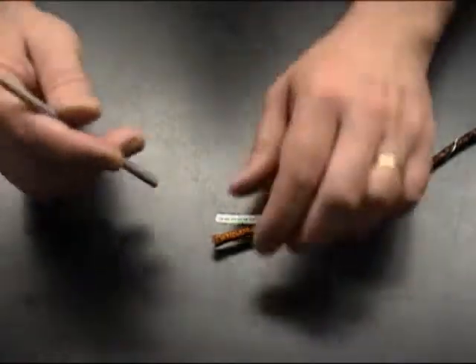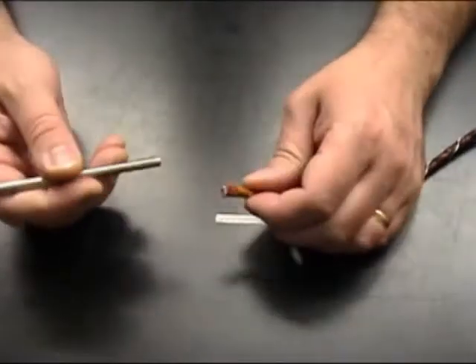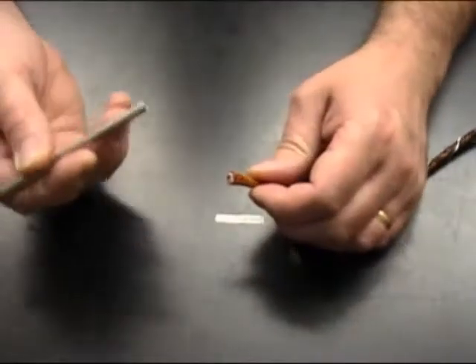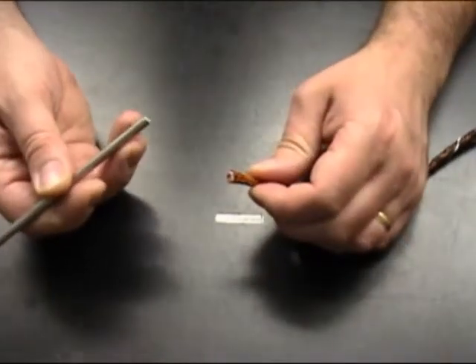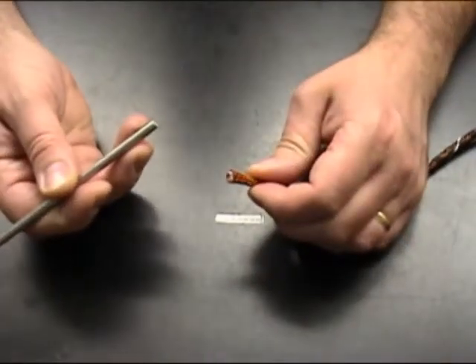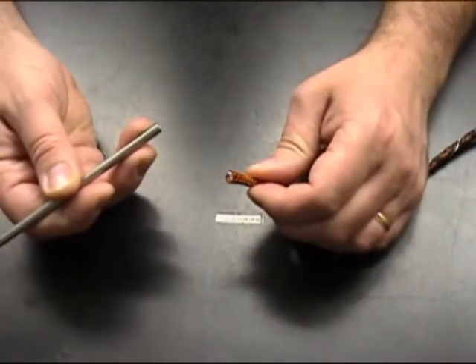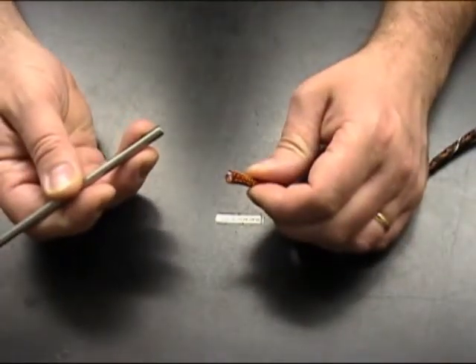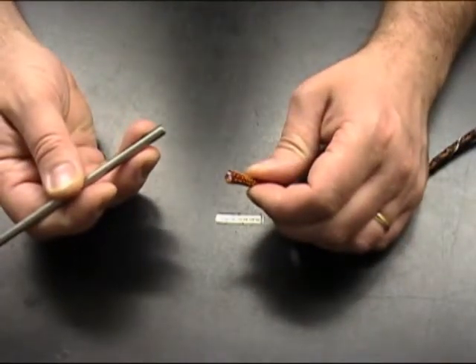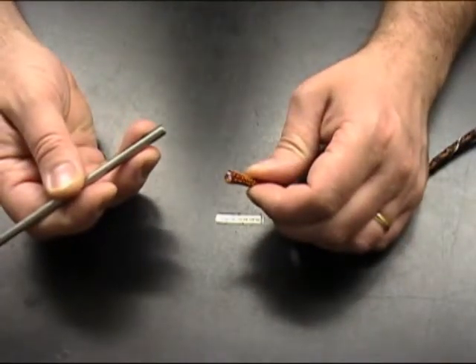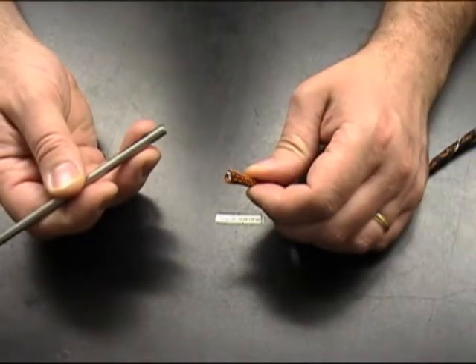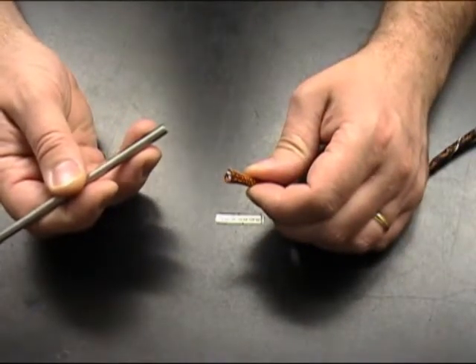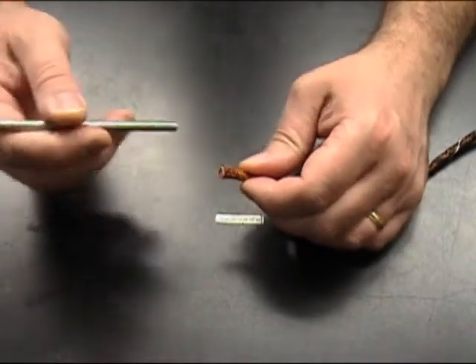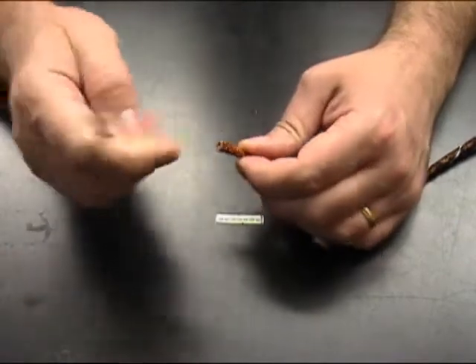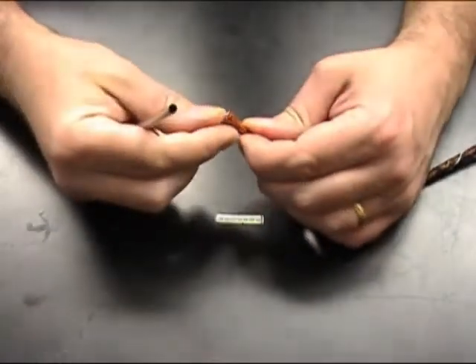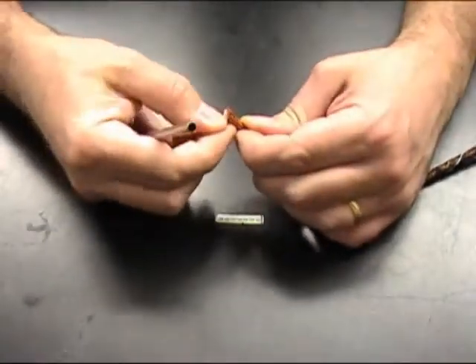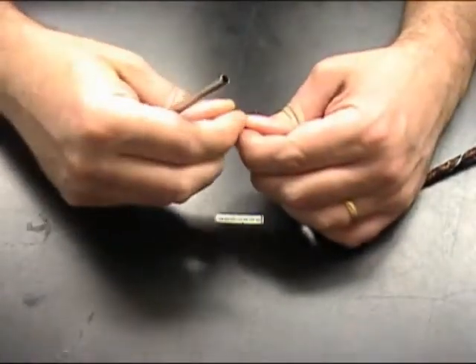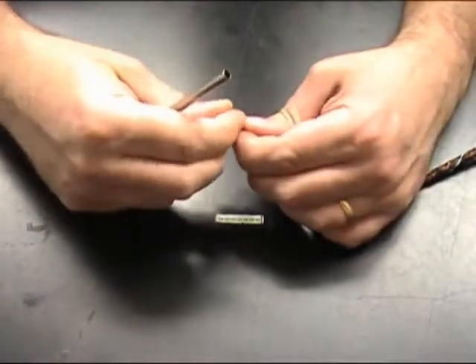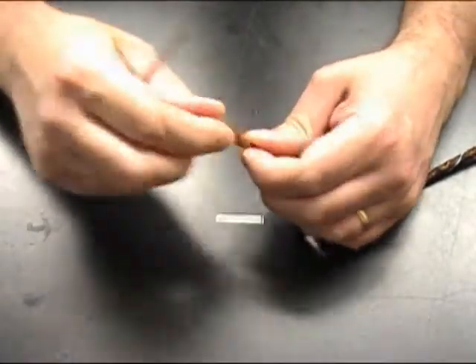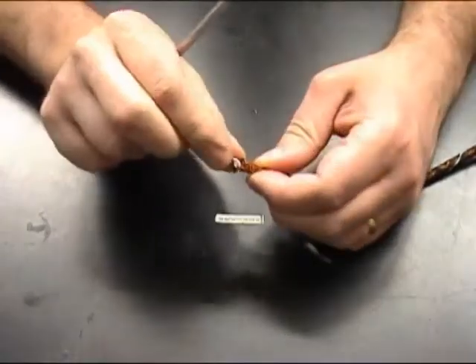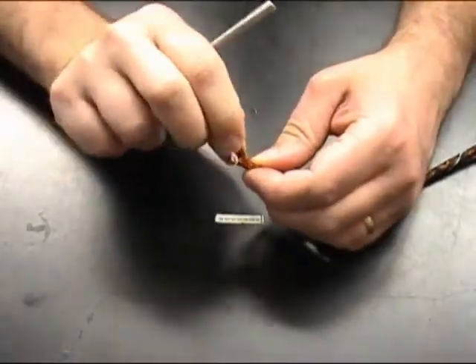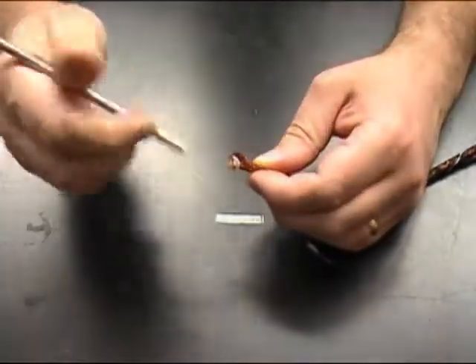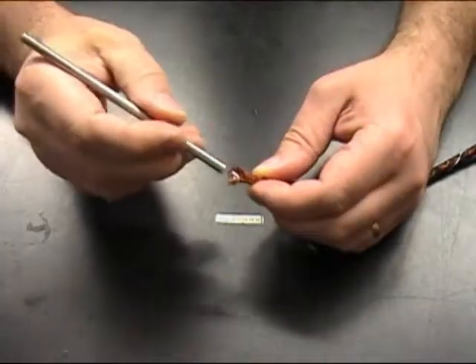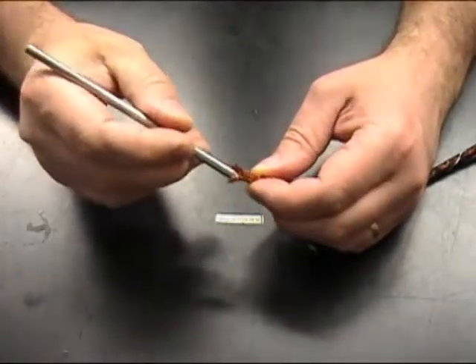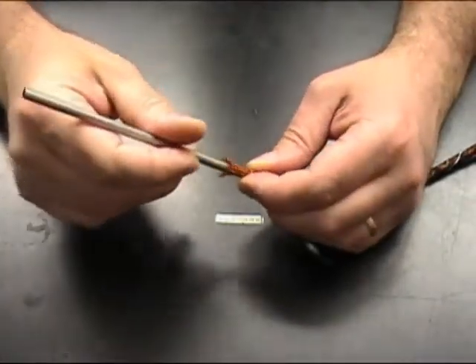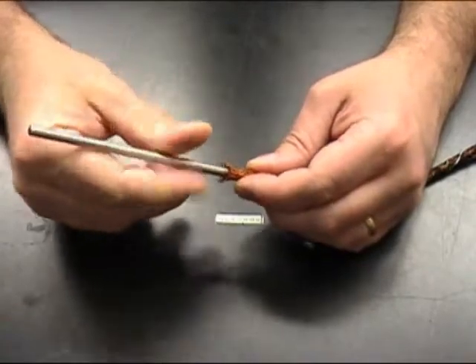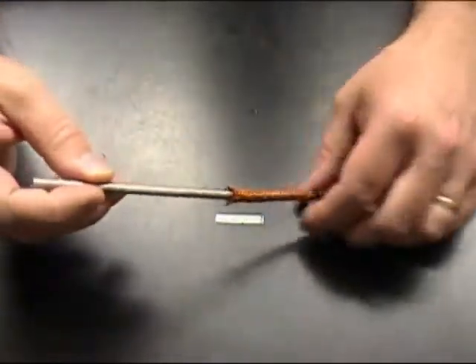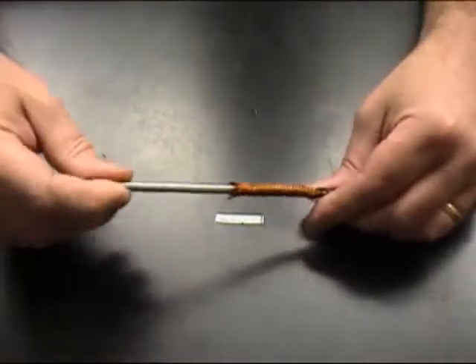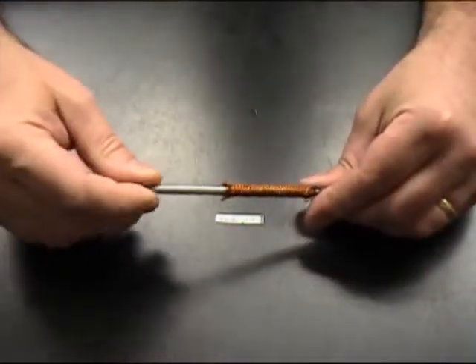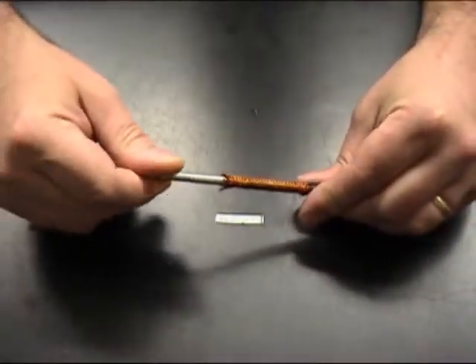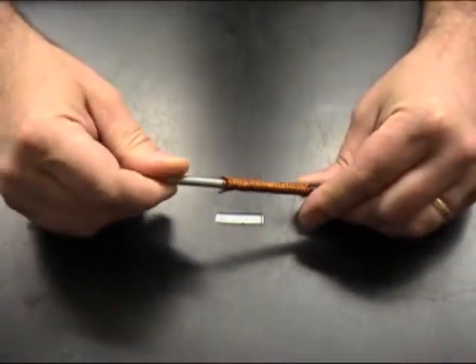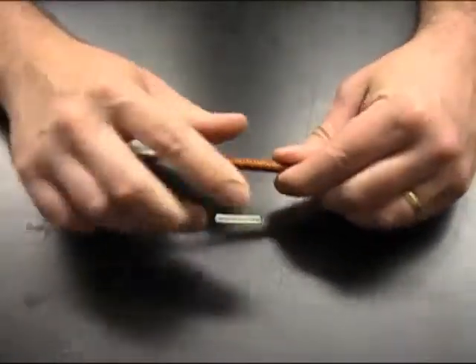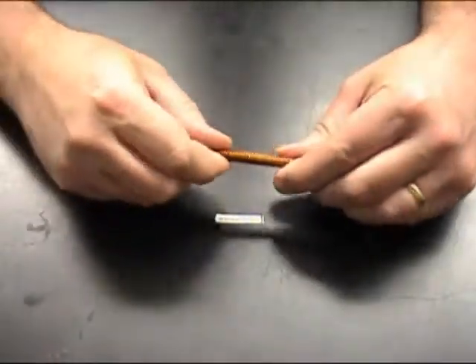Next, take our stainless steel tube sanding tool and slide it on the cable between the braid wire and the spacer material. Work it in approximately three inches.